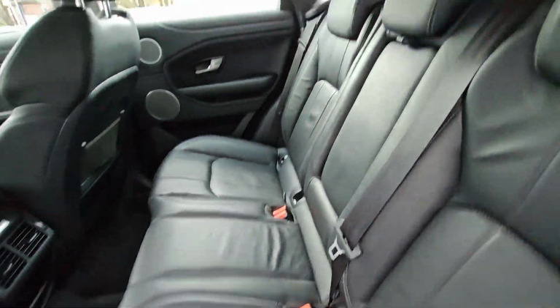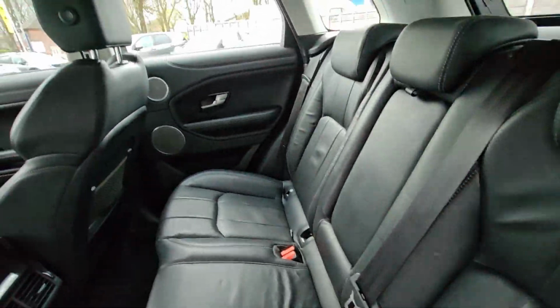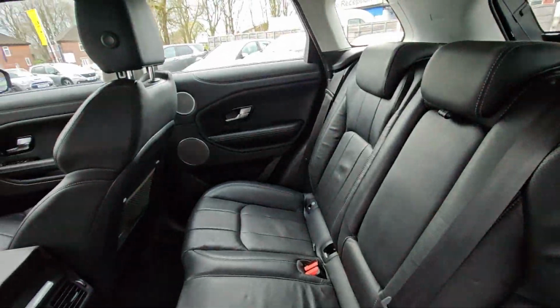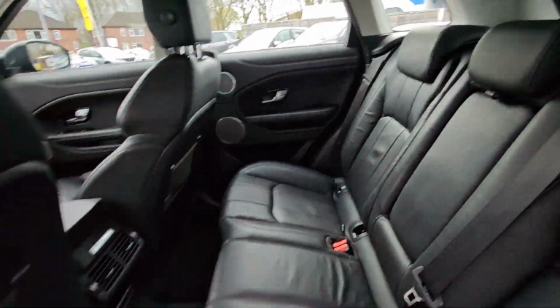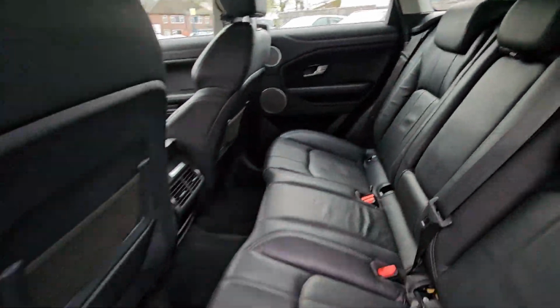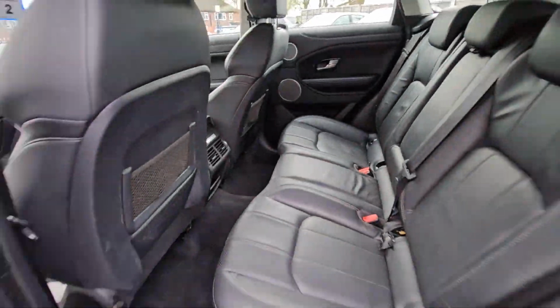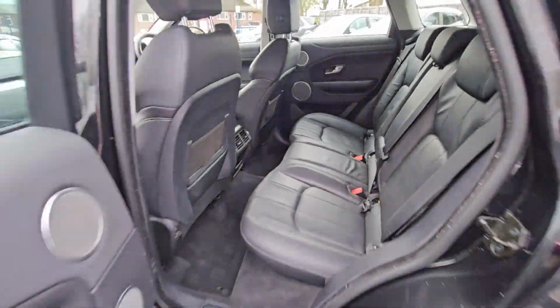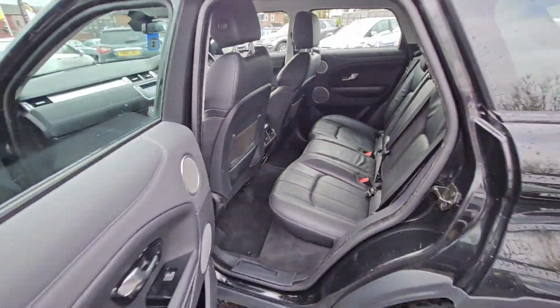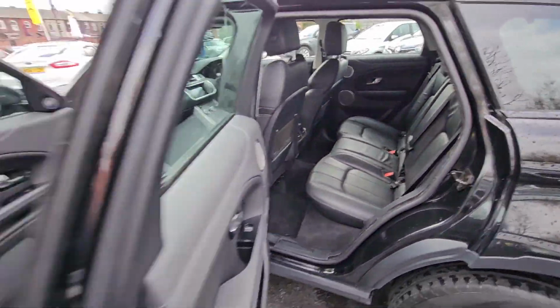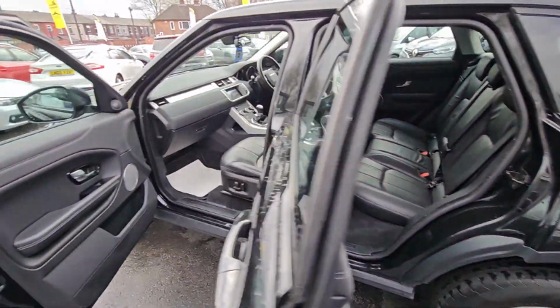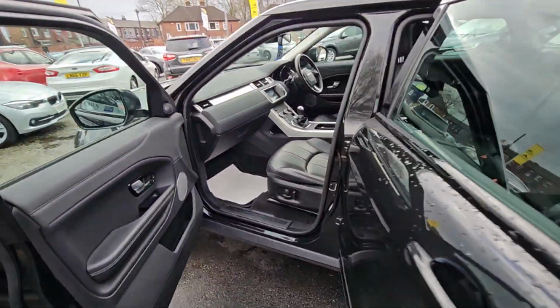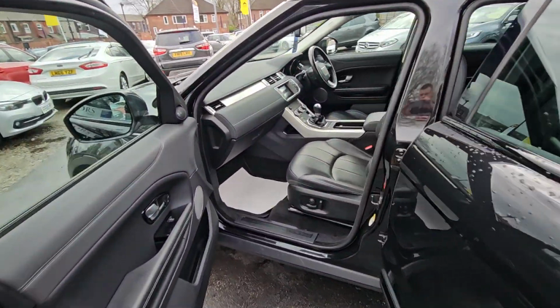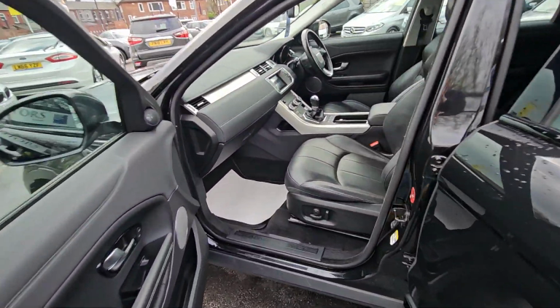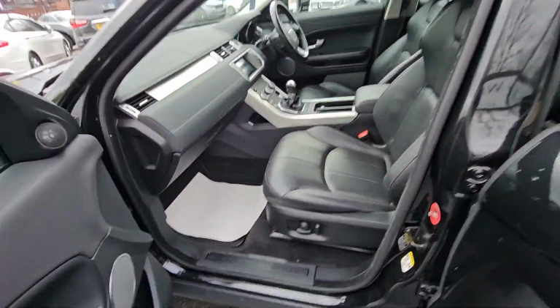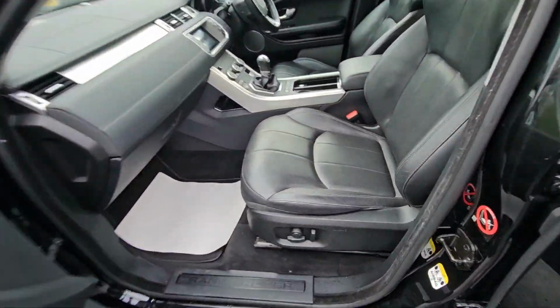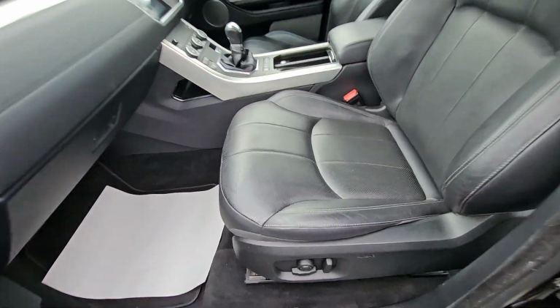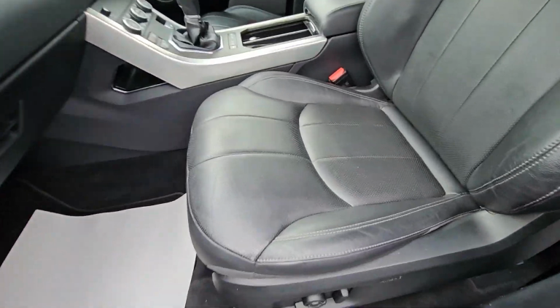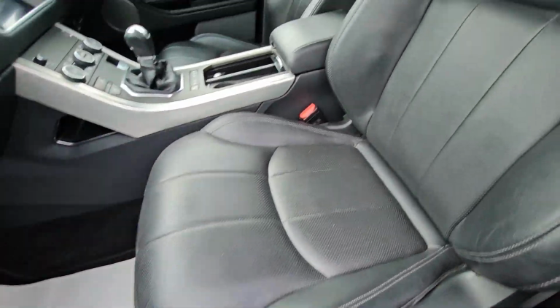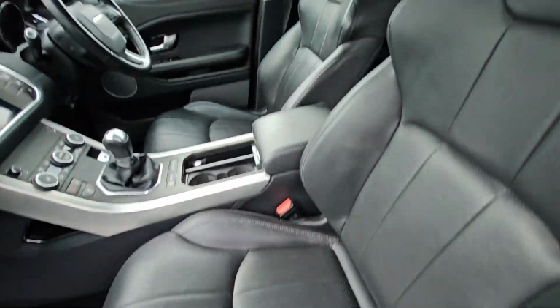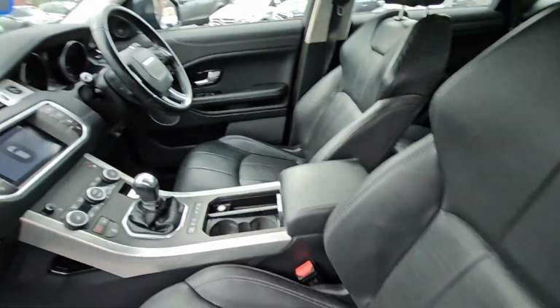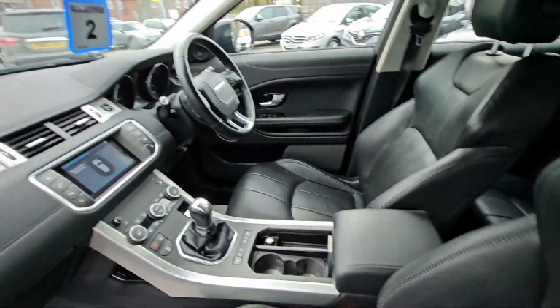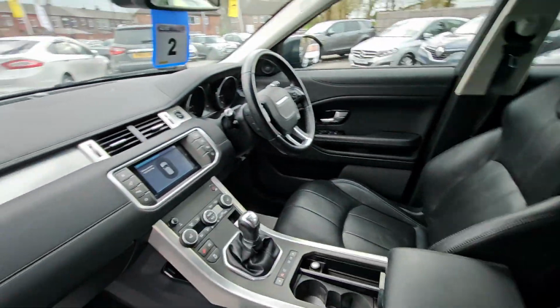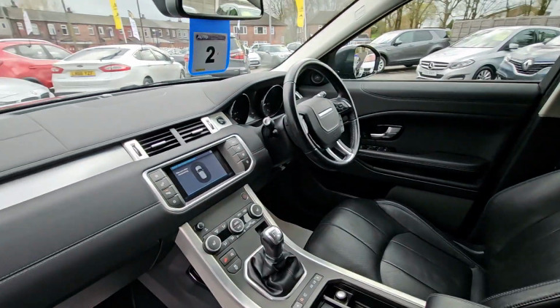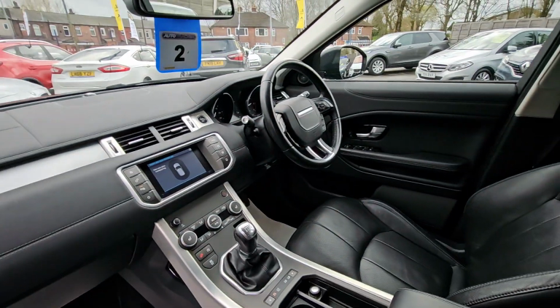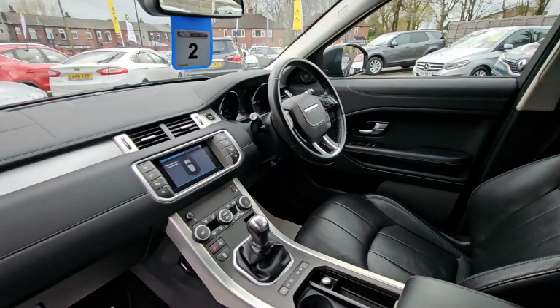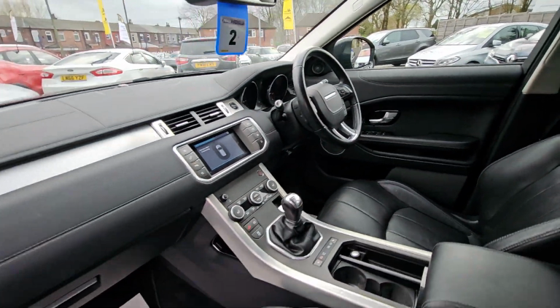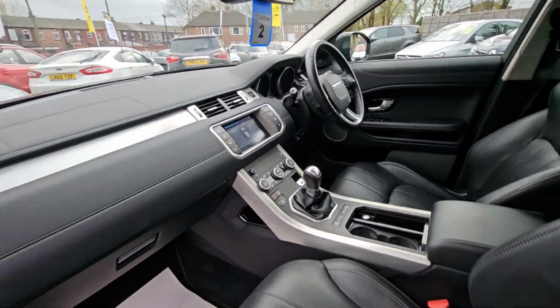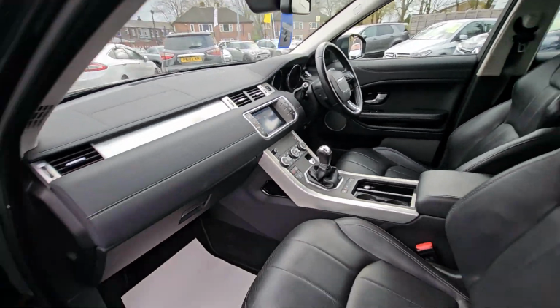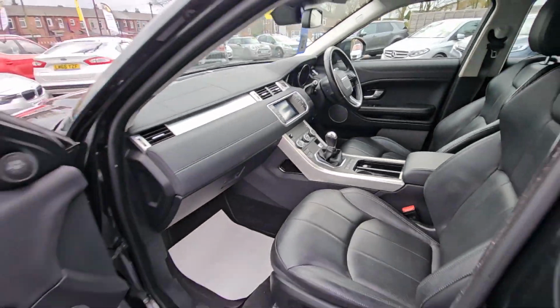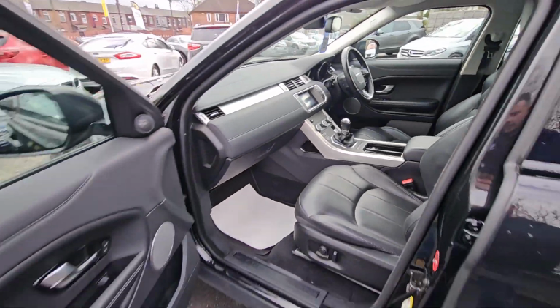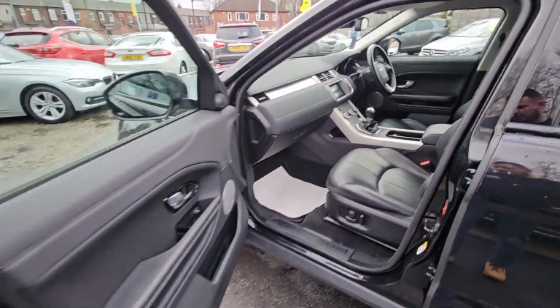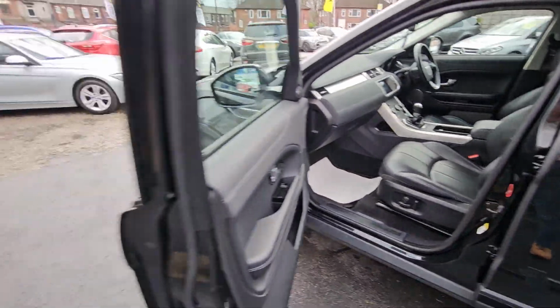This car comes with features such as full black leather interior with heated front seats, satellite navigation system, touchscreen entertainment system, Bluetooth phone prep, cruise control and speed limiter, and much more.